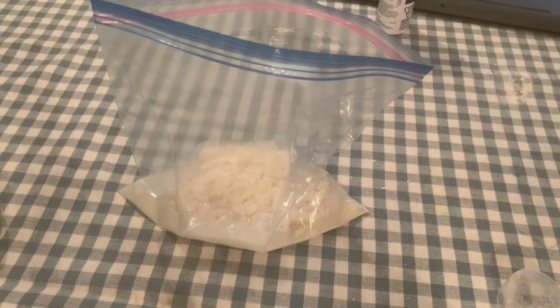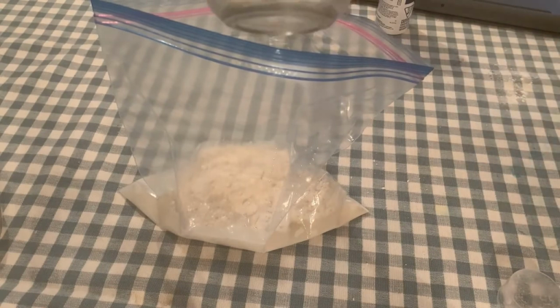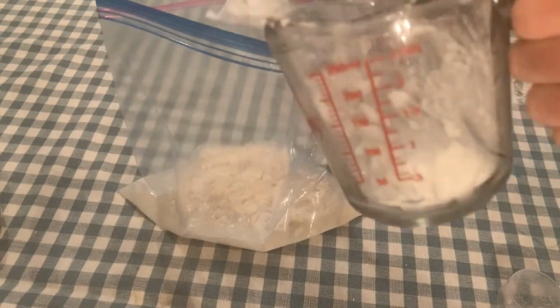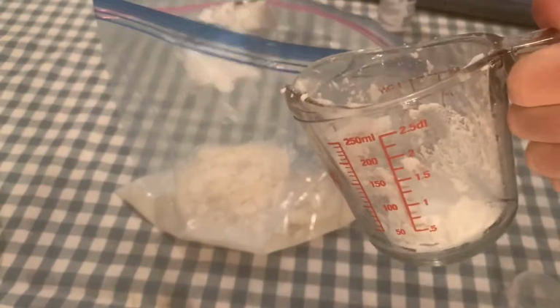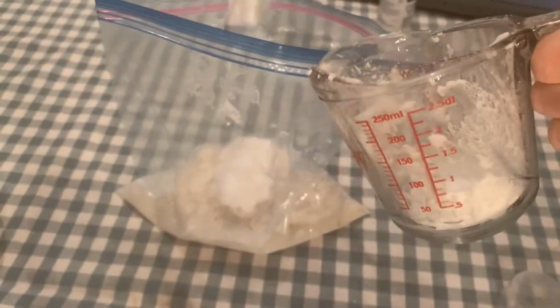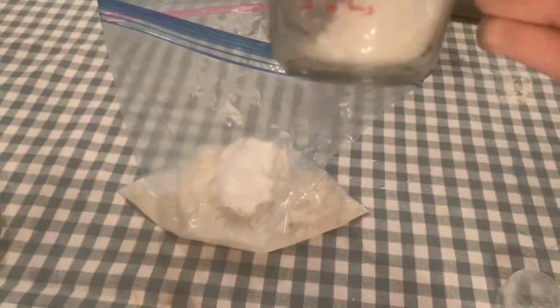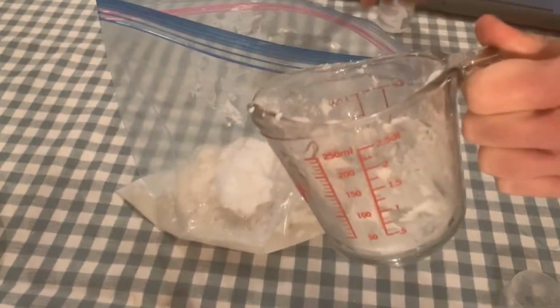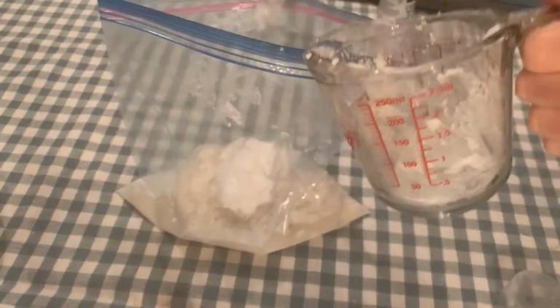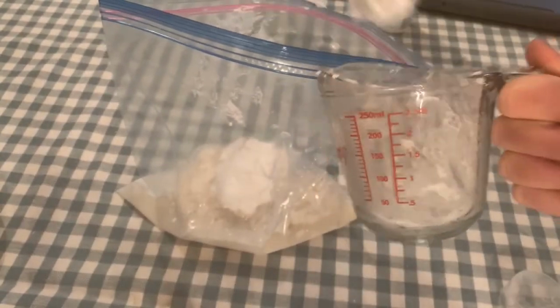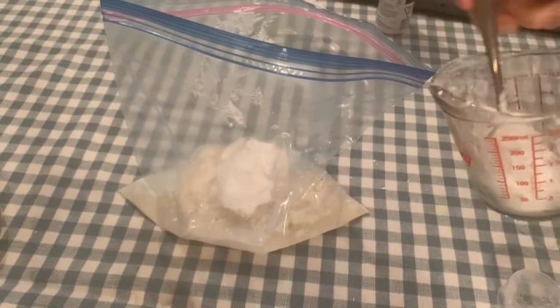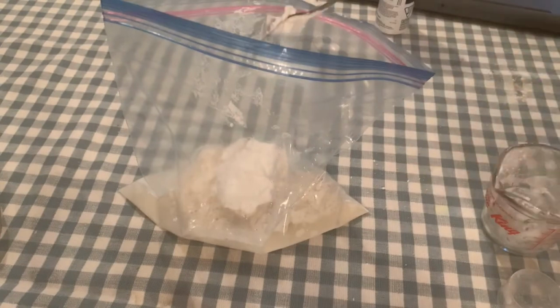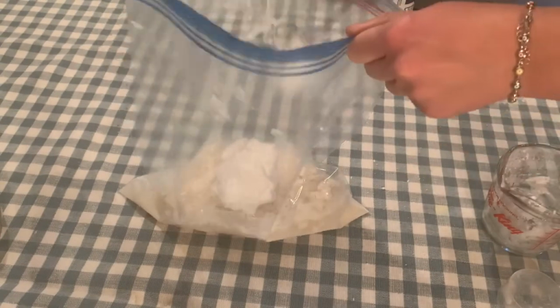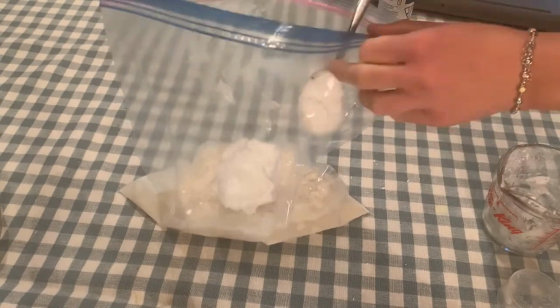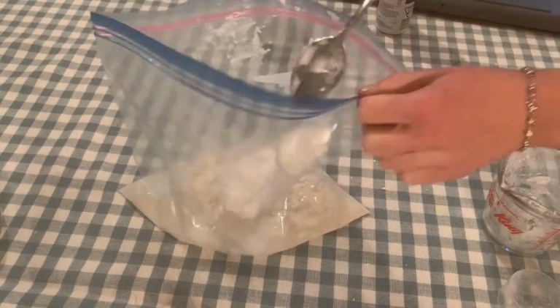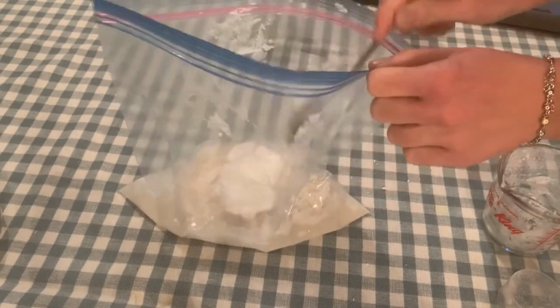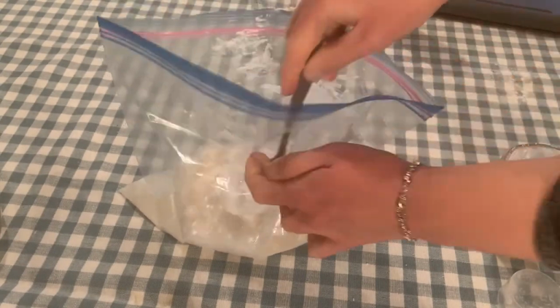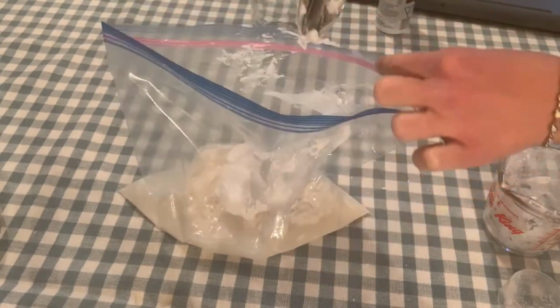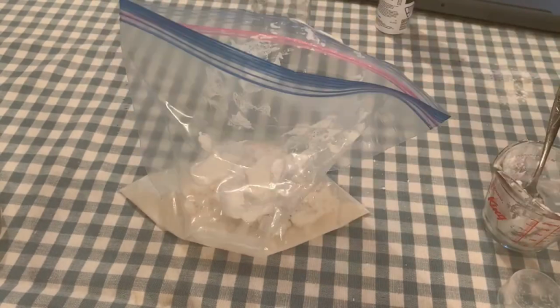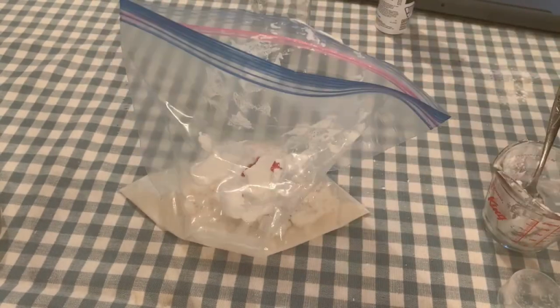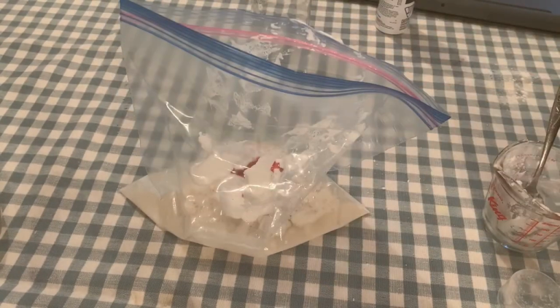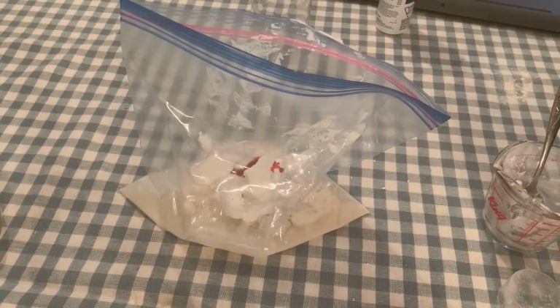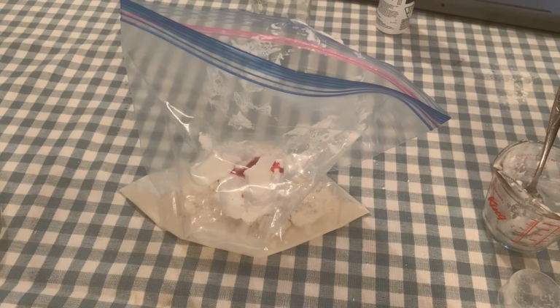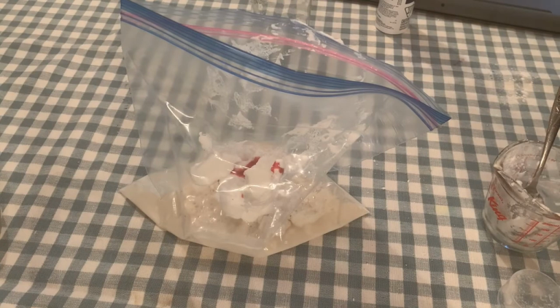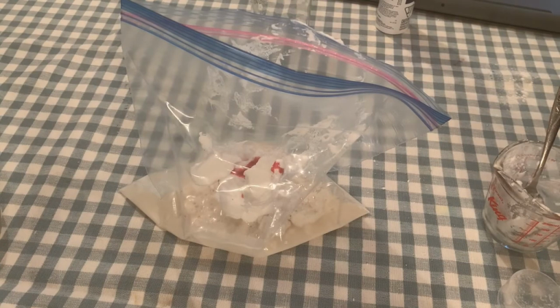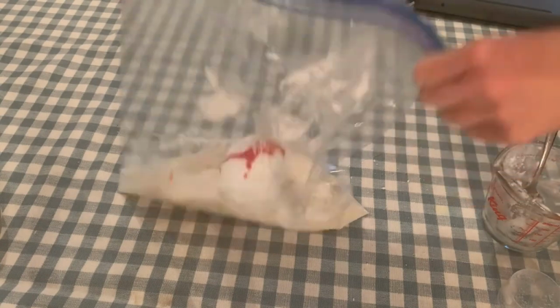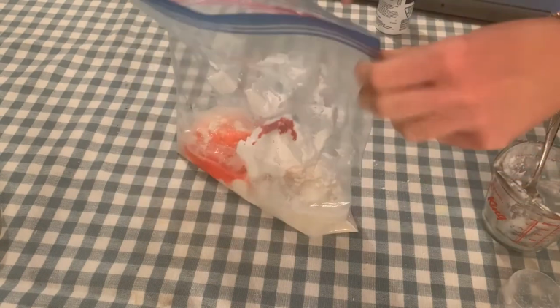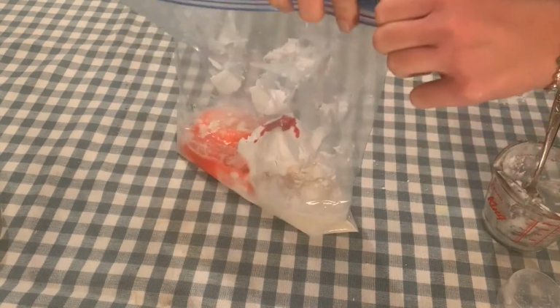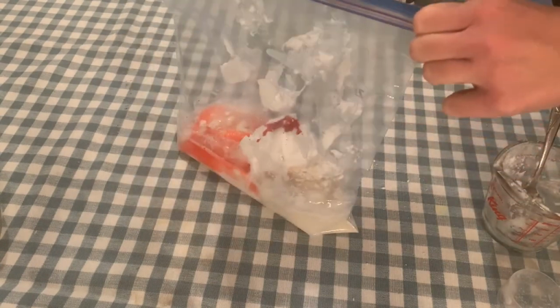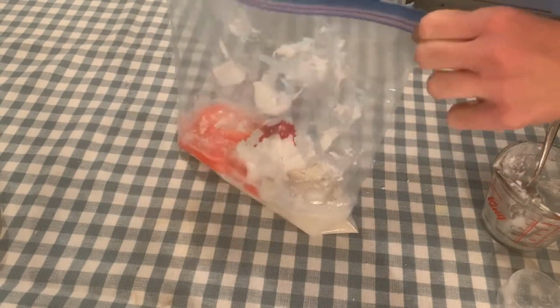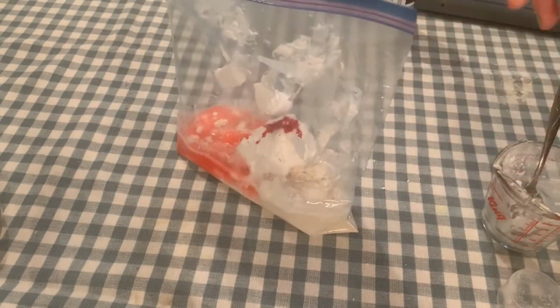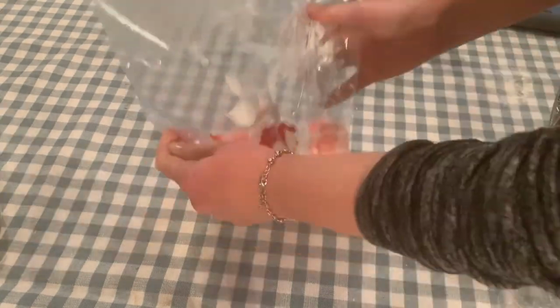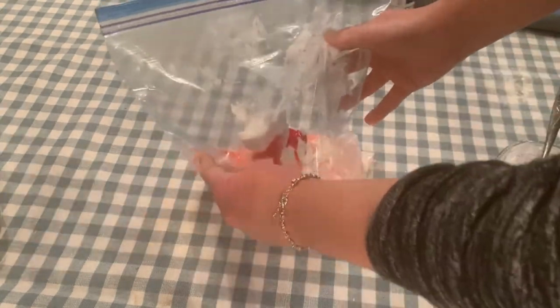Next, add the shaving cream — approximately about half a cup of foam shaving cream — and then about 10 to 15 drops of food coloring, depending on how pigmented you want your paint to be.